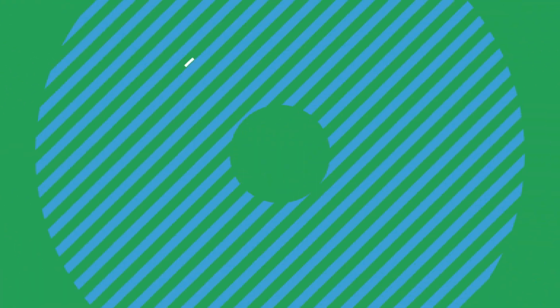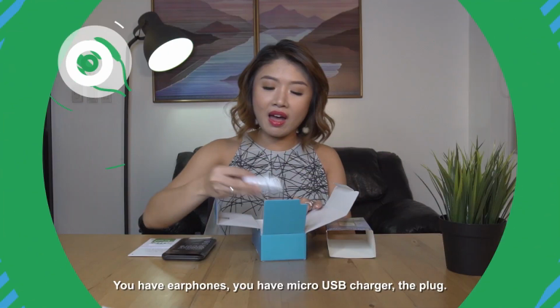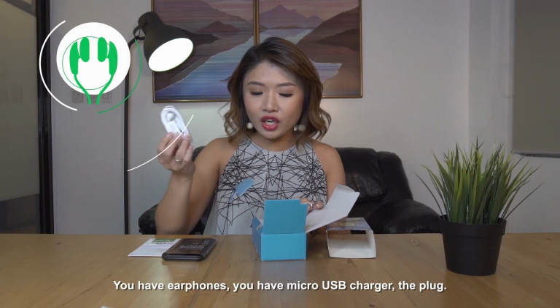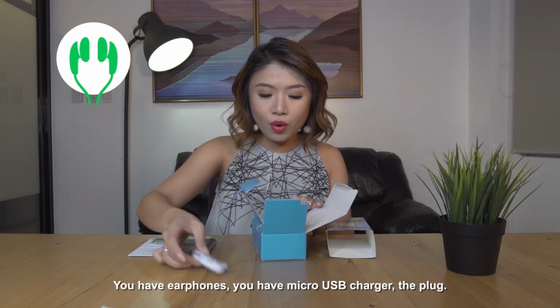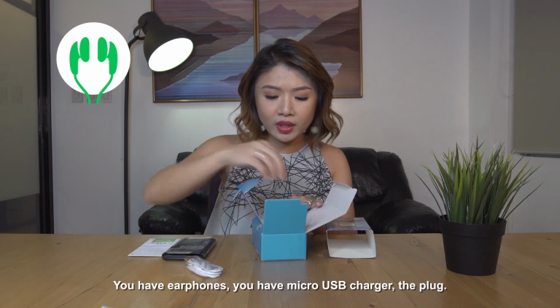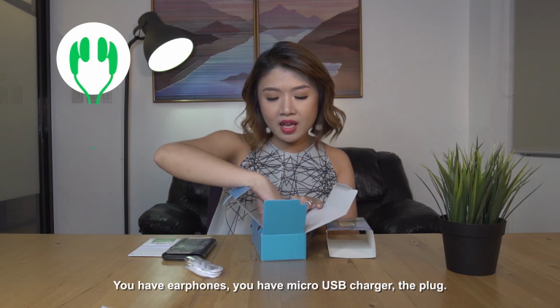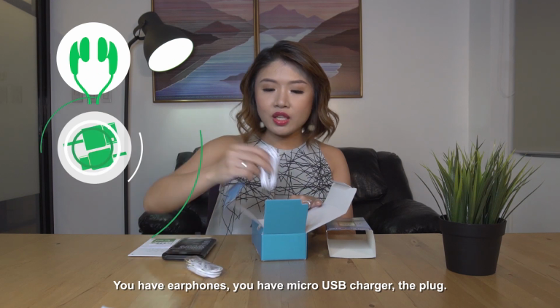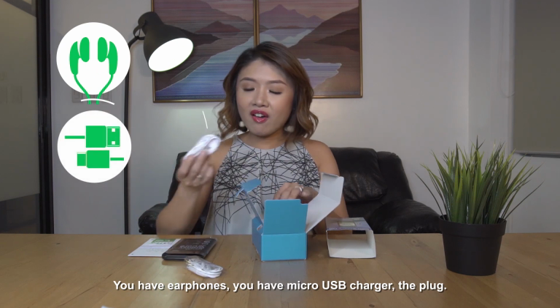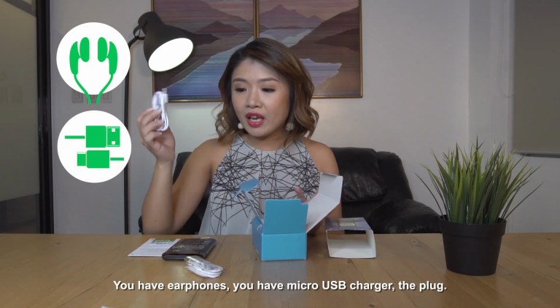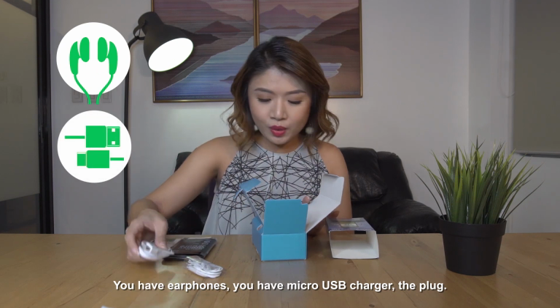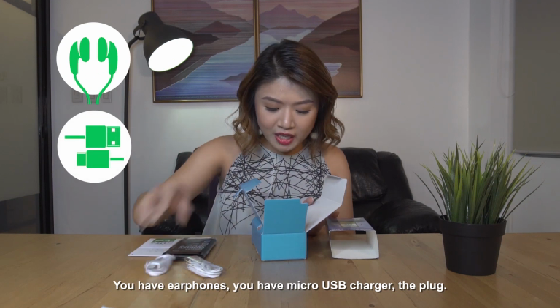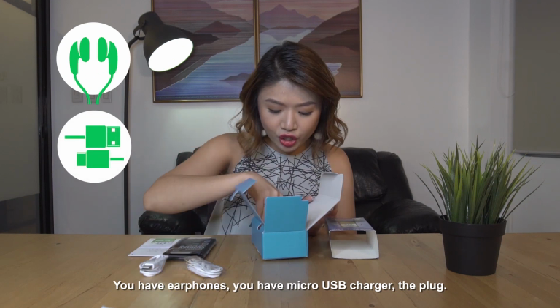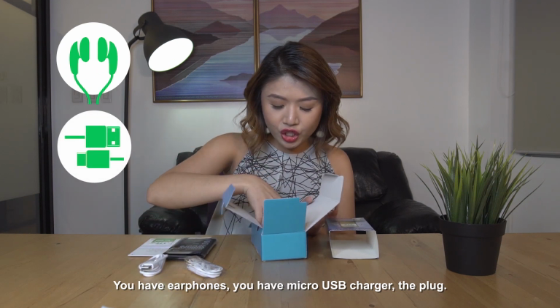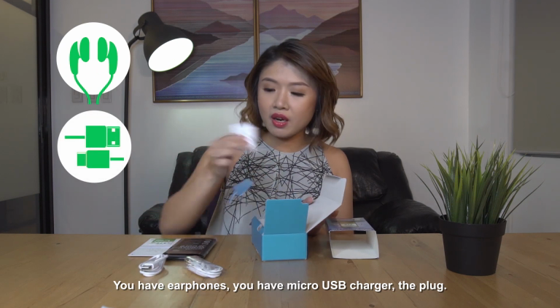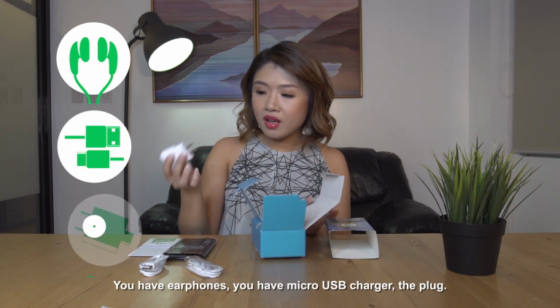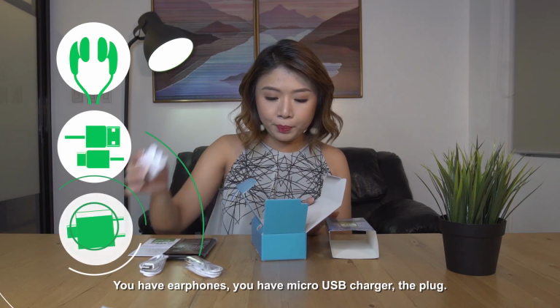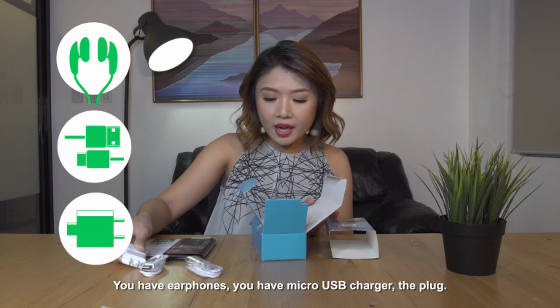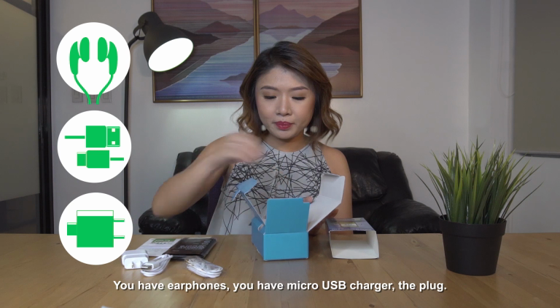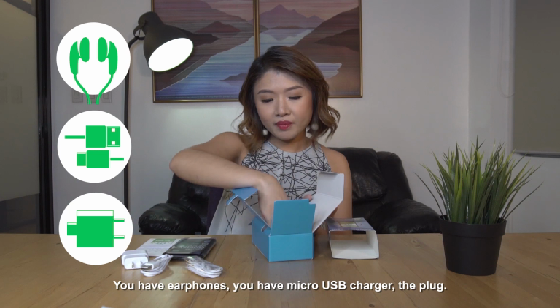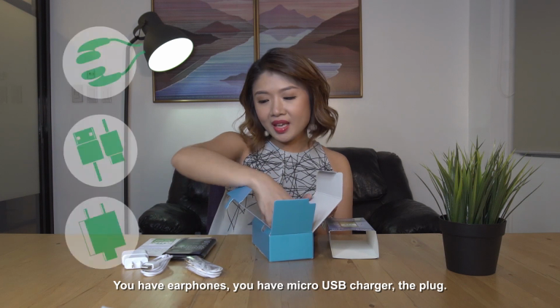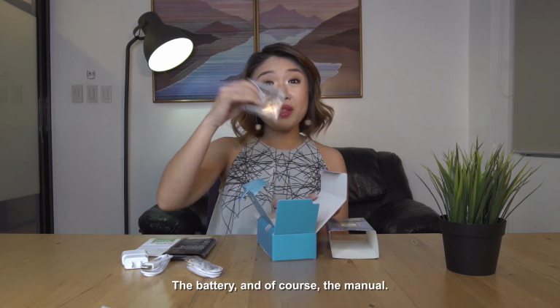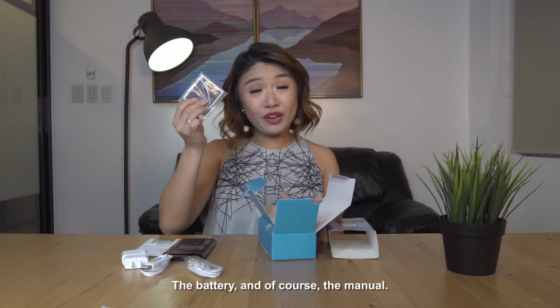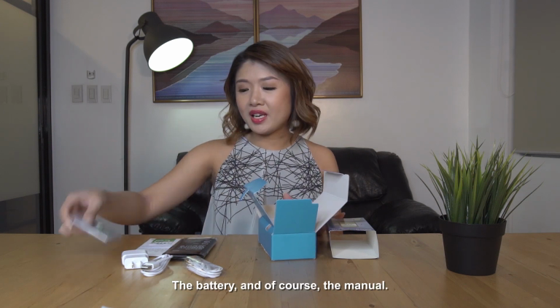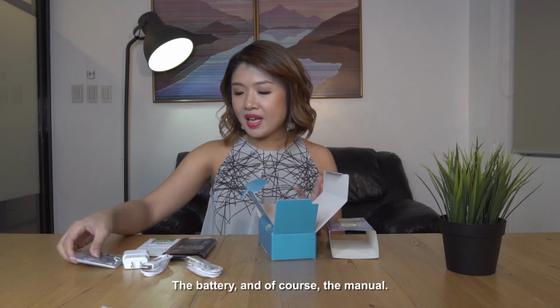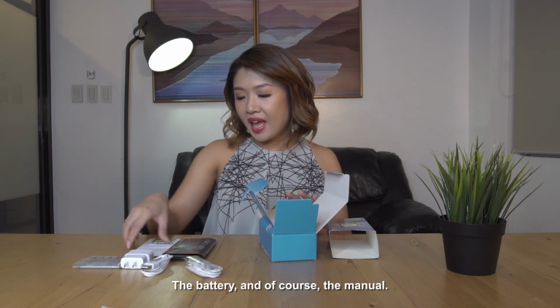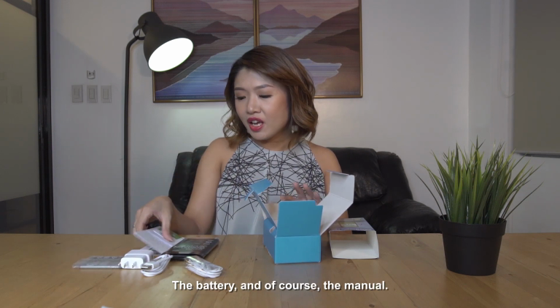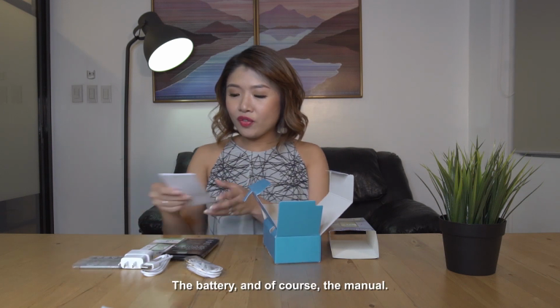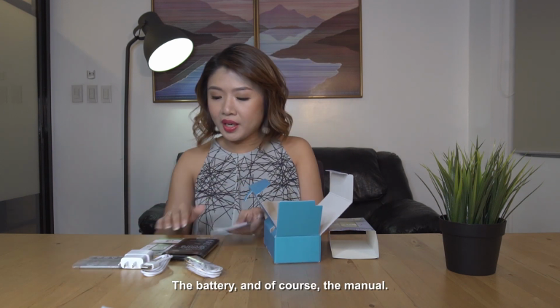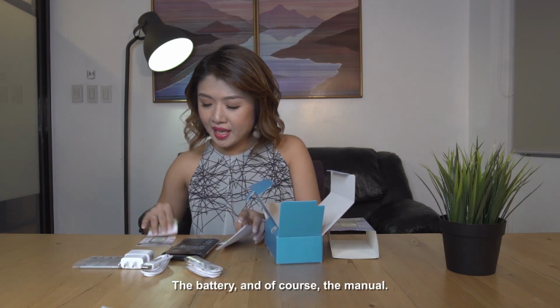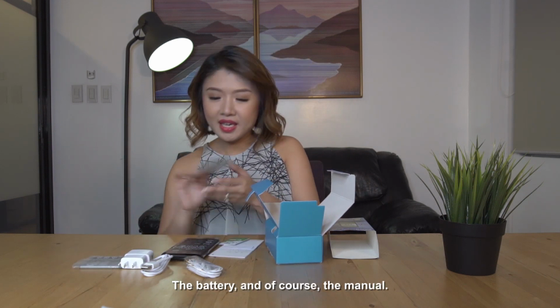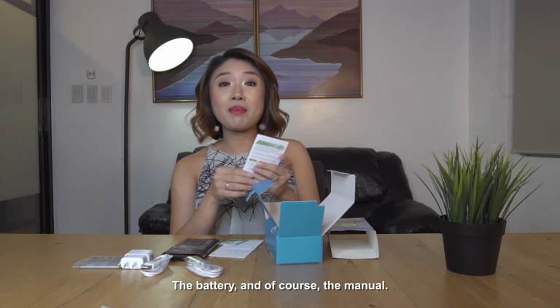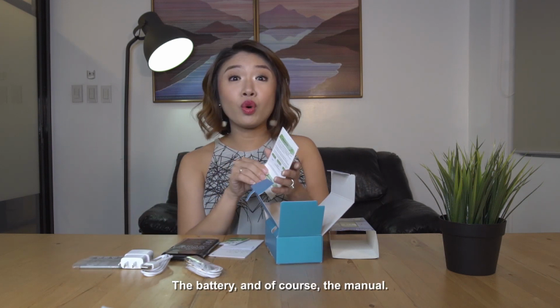You have earphones, you have a micro-USB charger, the plug, the battery, and of course the manual.